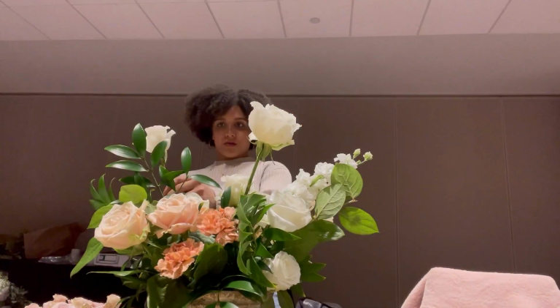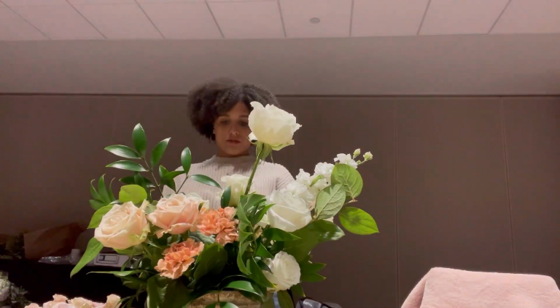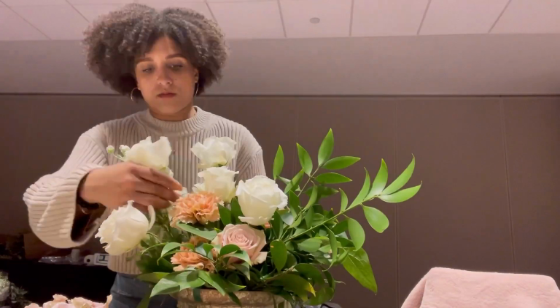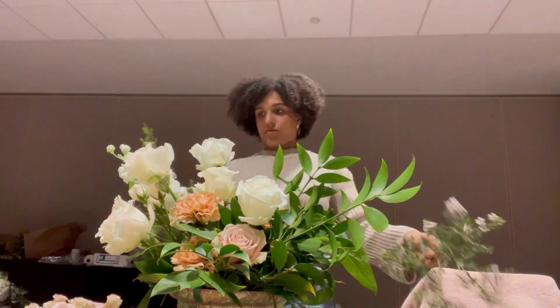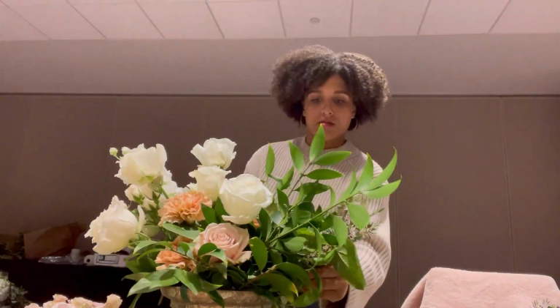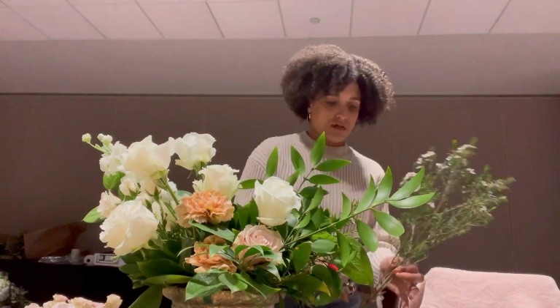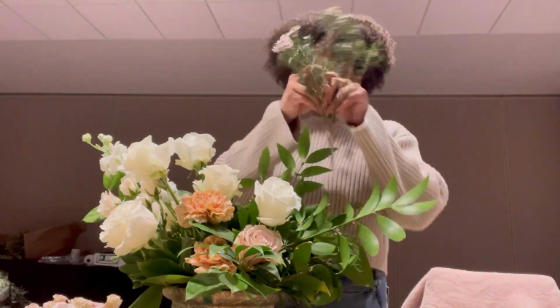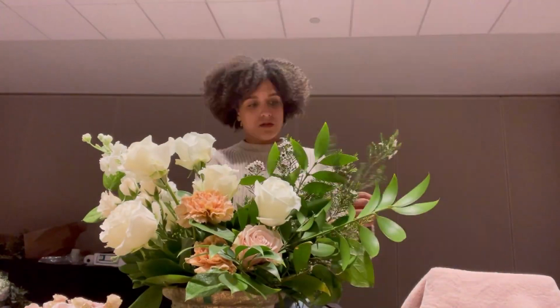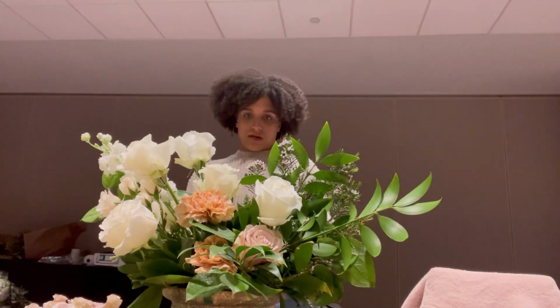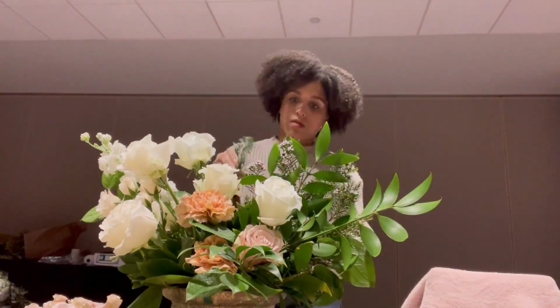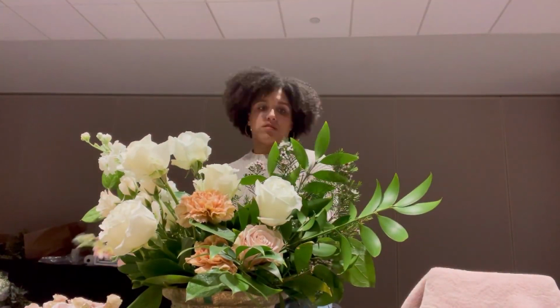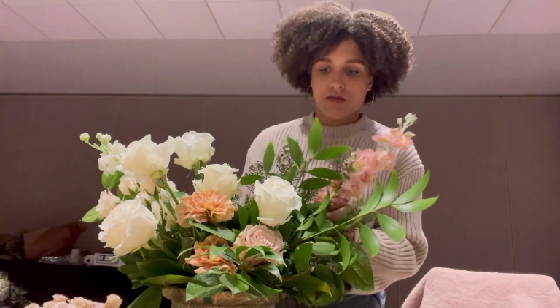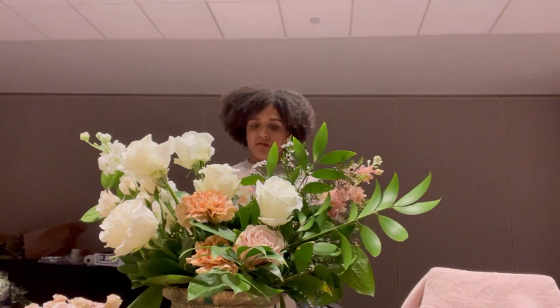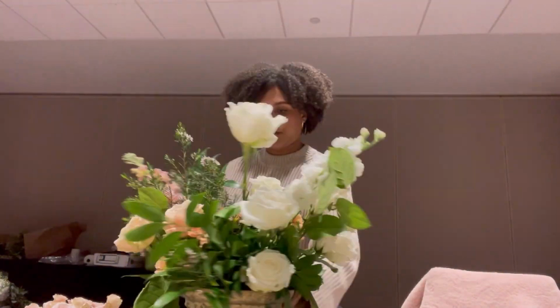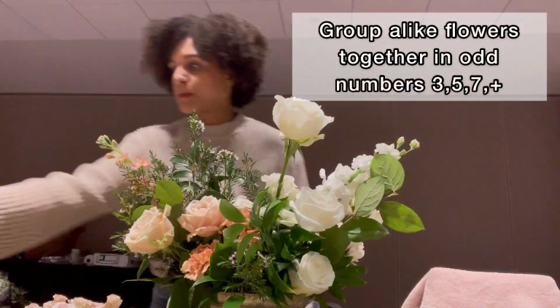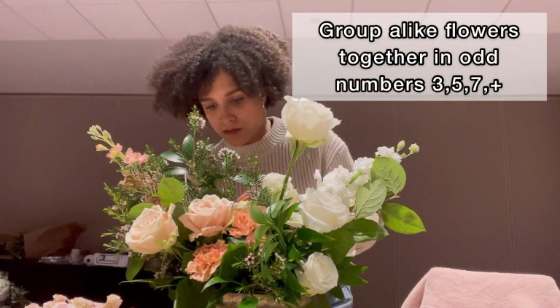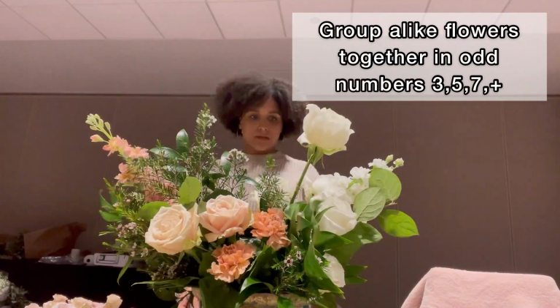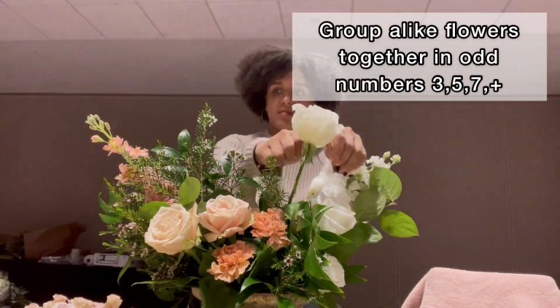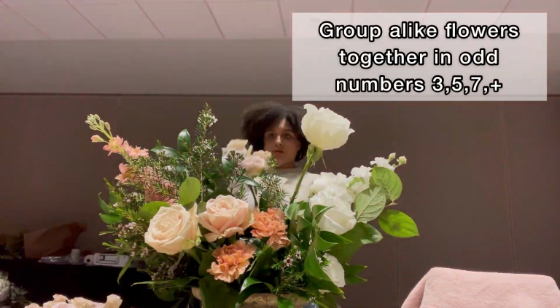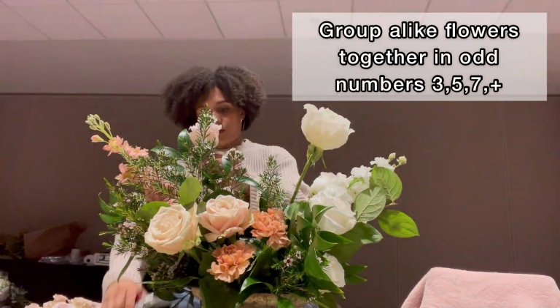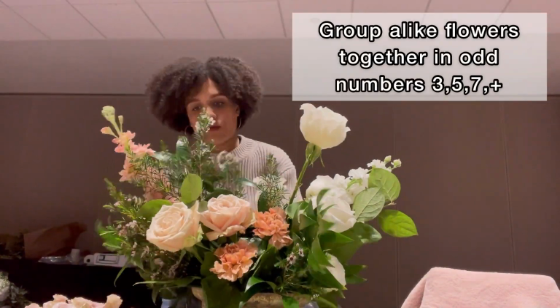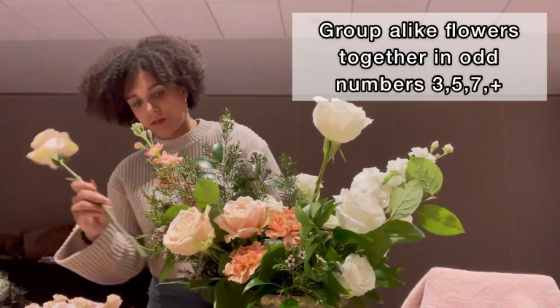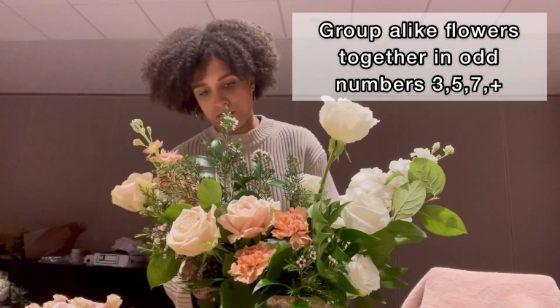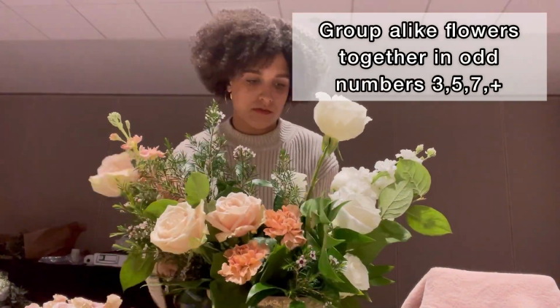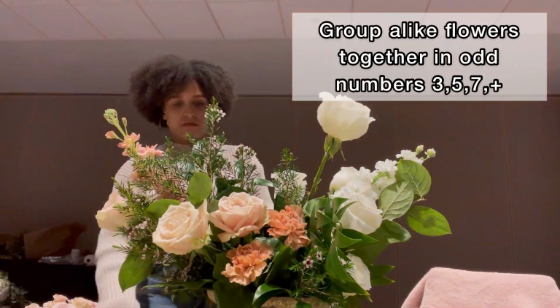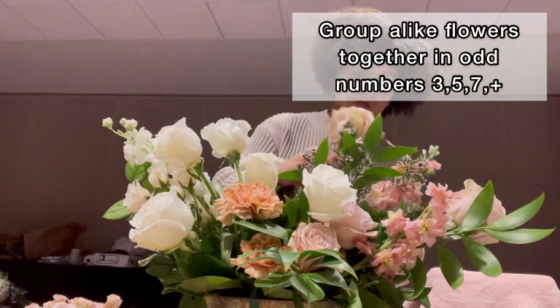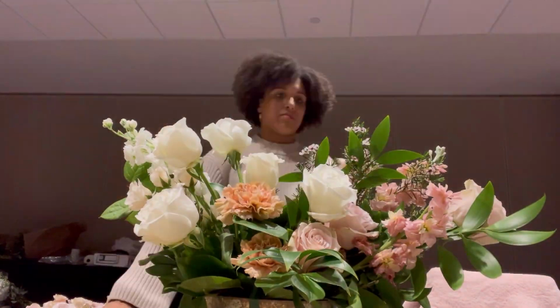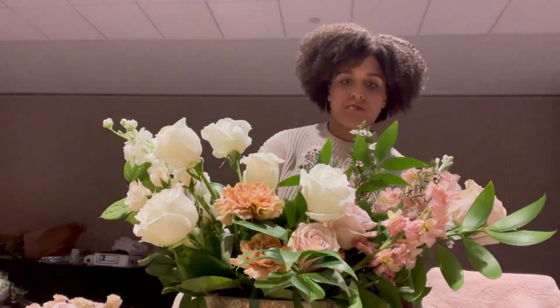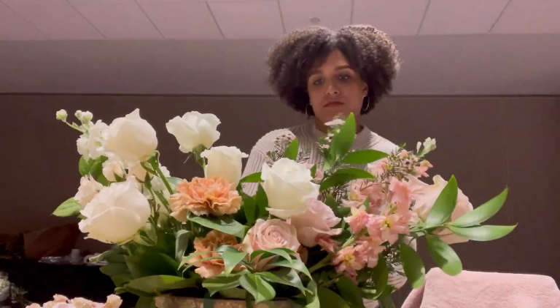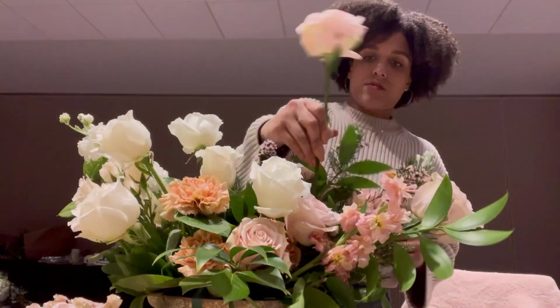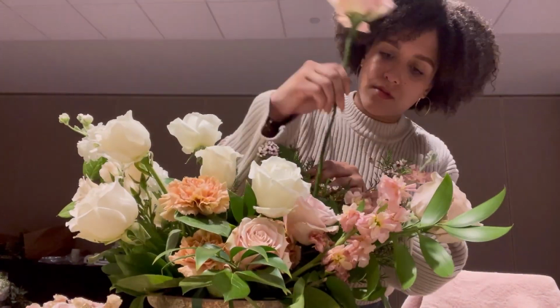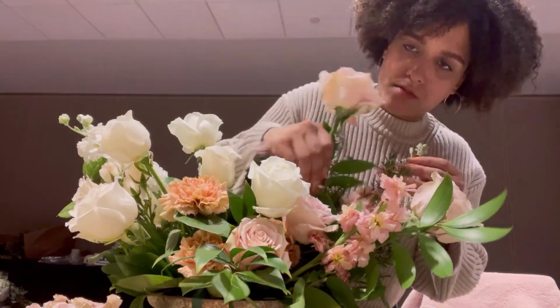What I like to do is cluster my alike flowers together into groups of threes. I like working in odd numbers.